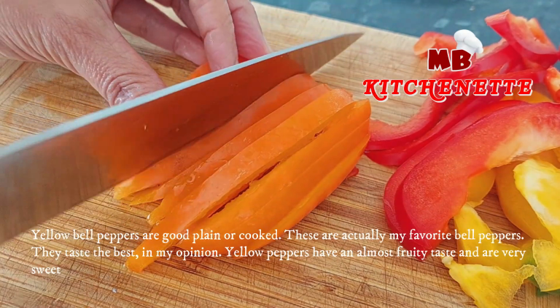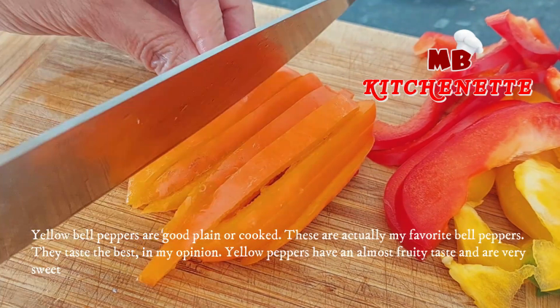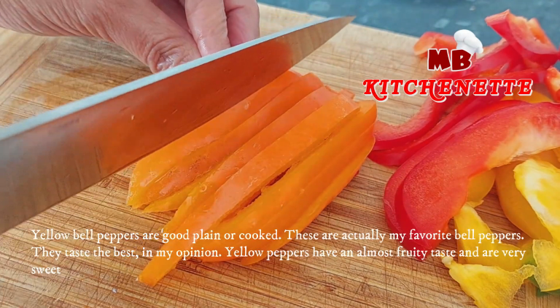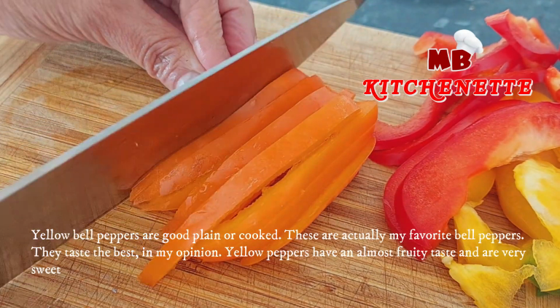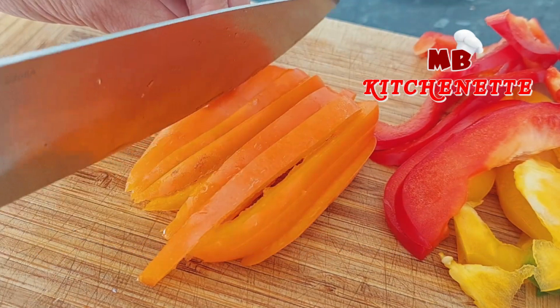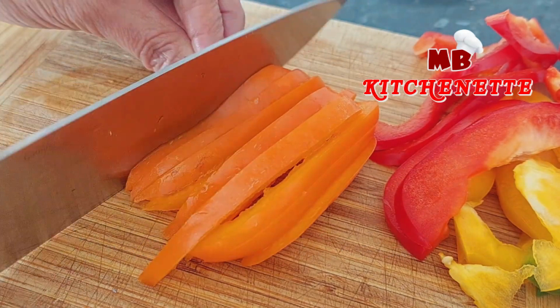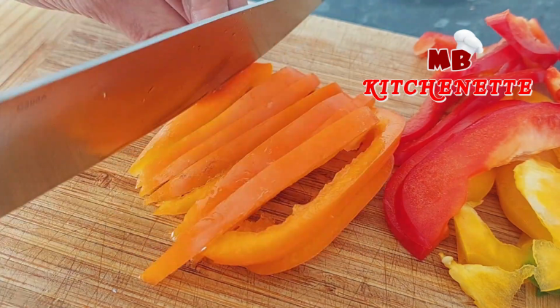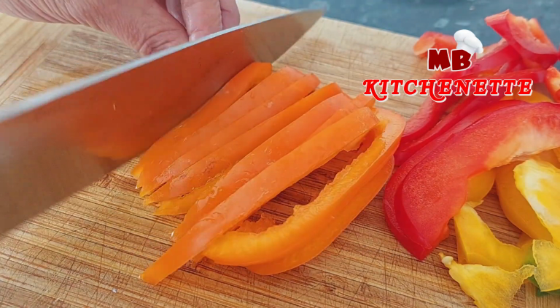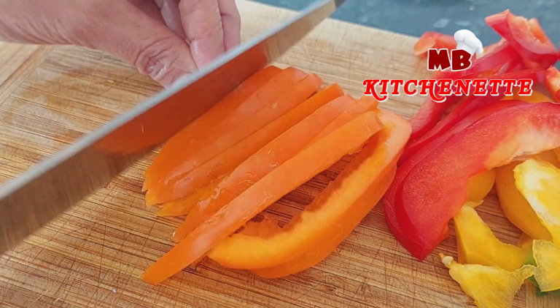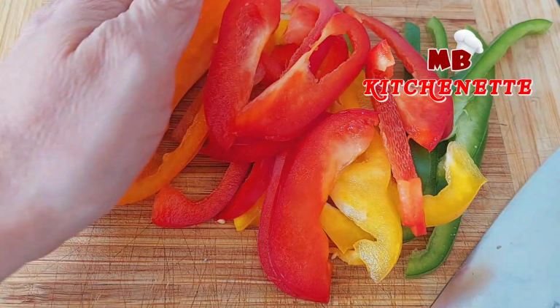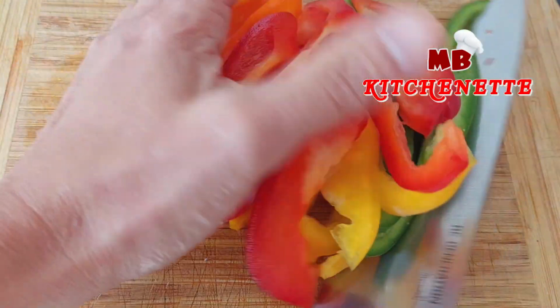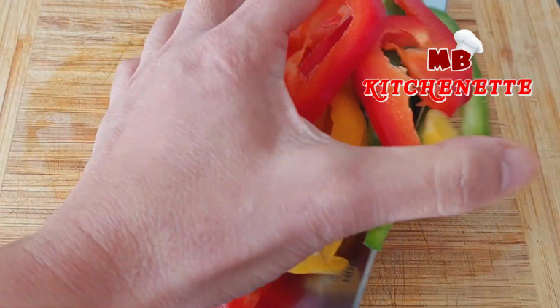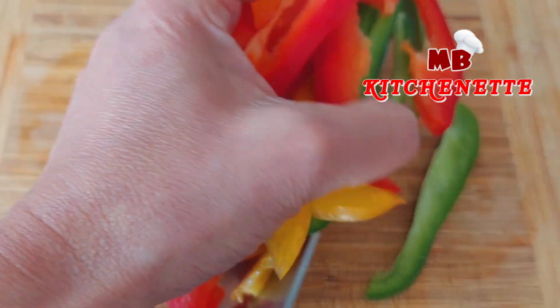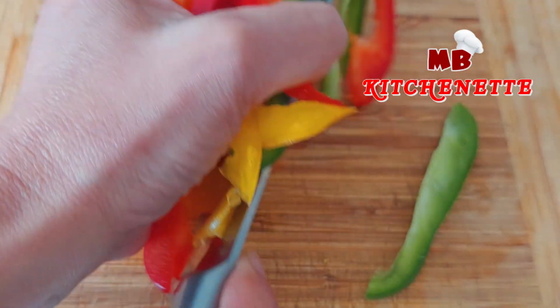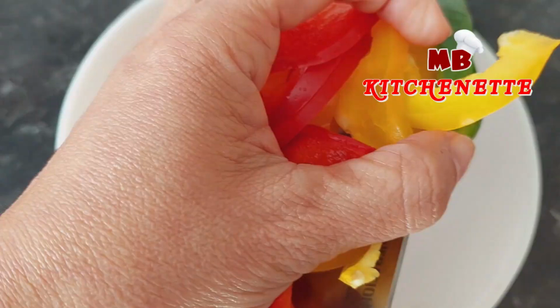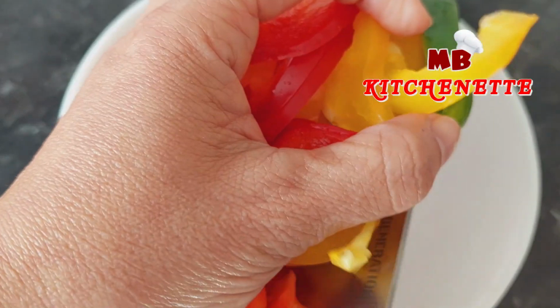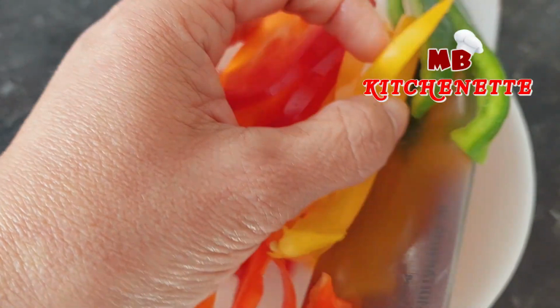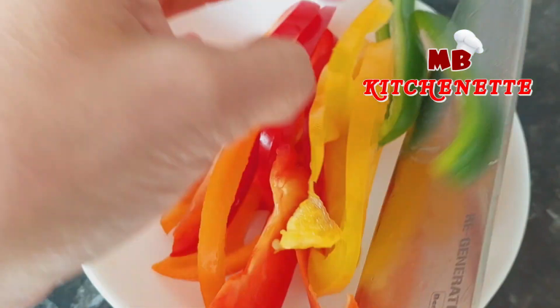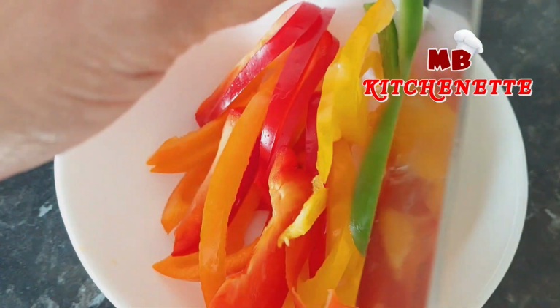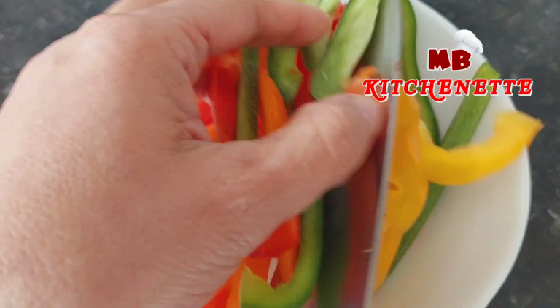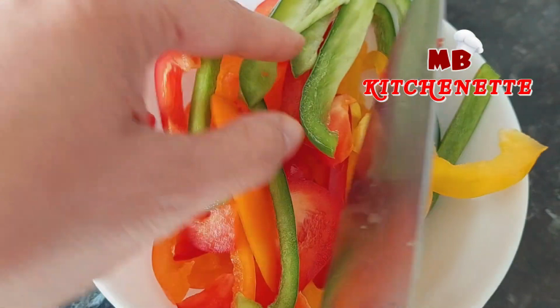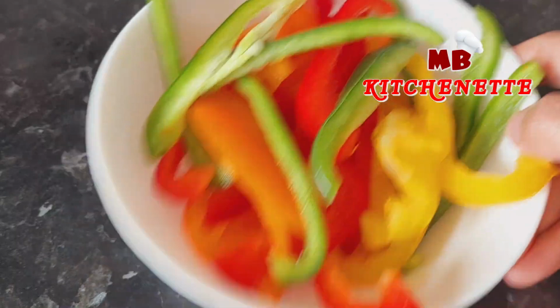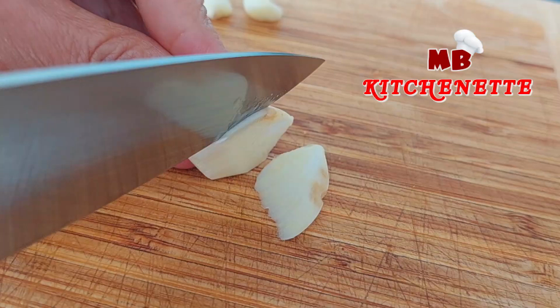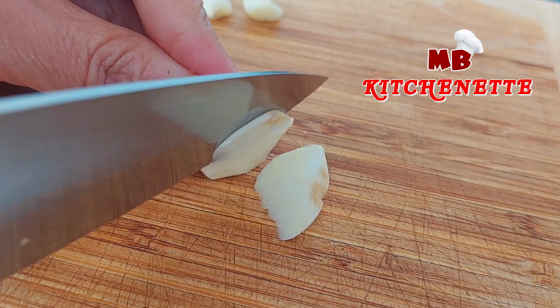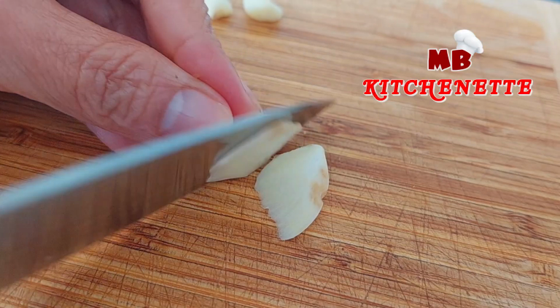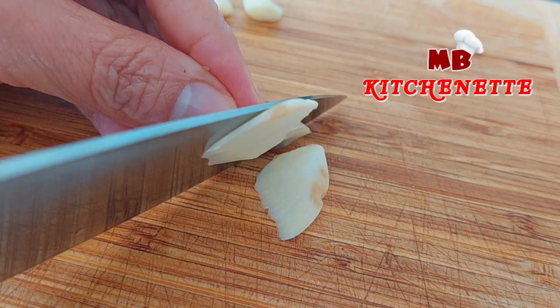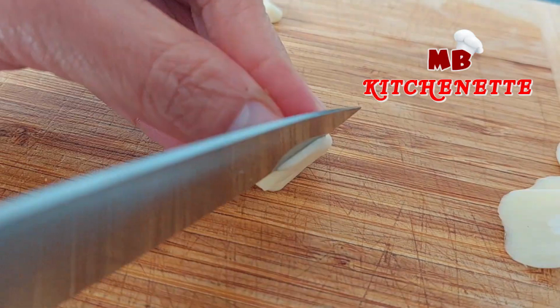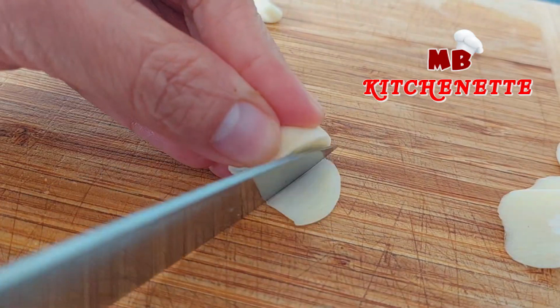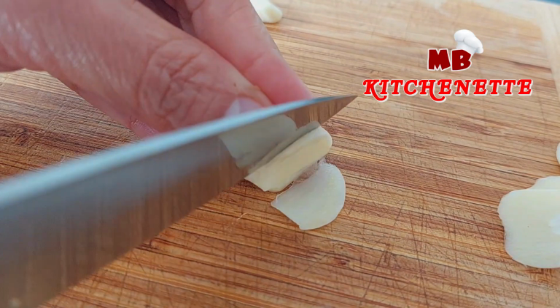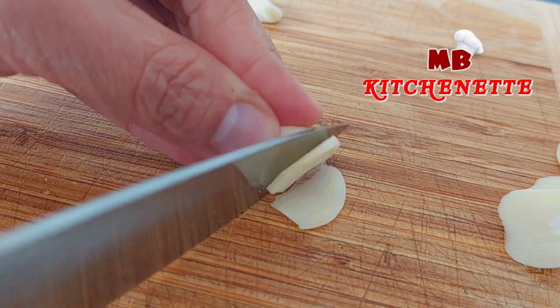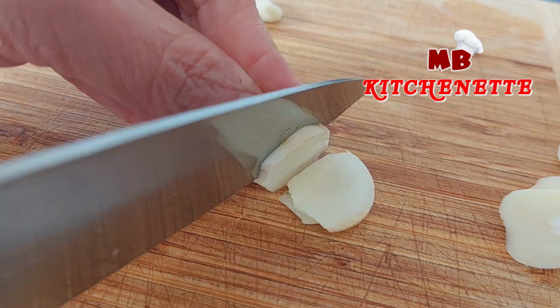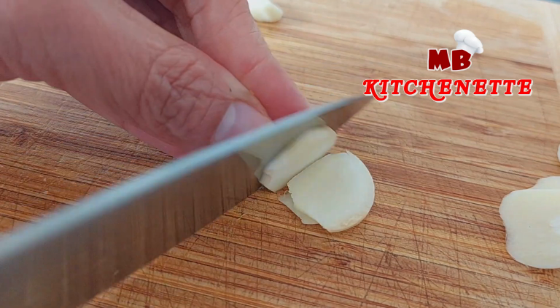Yellow bell peppers are good plain or cooked. These are actually my favorite bell peppers. They taste the best in my opinion — yellow peppers have an almost fruity taste and are very sweet.